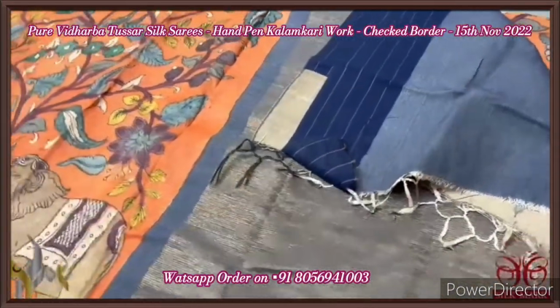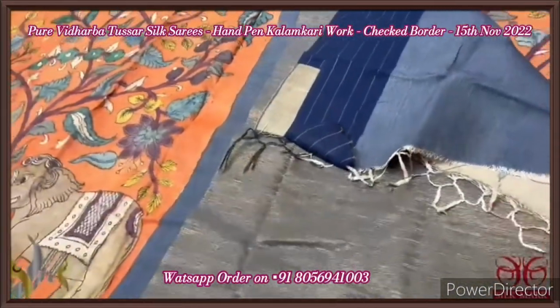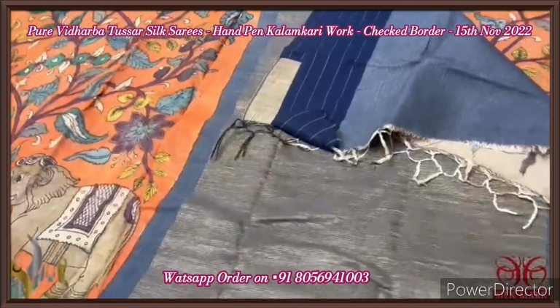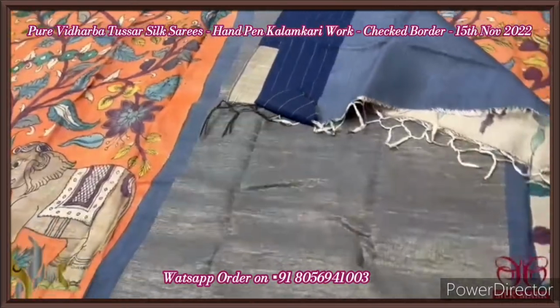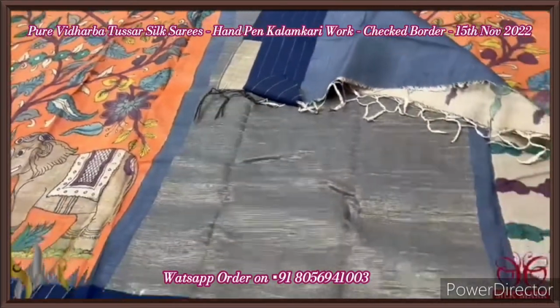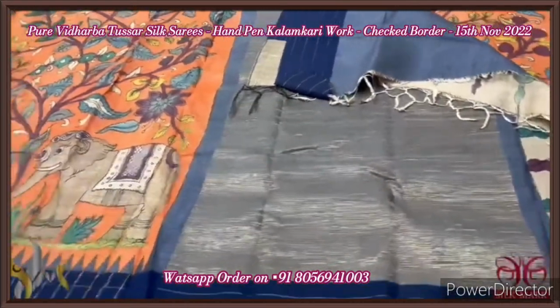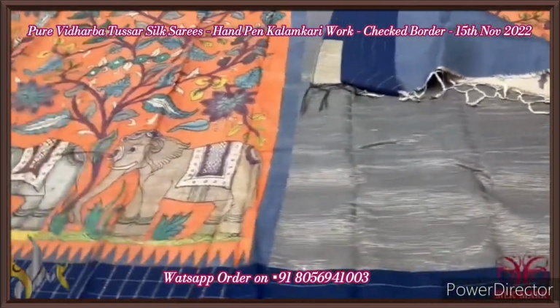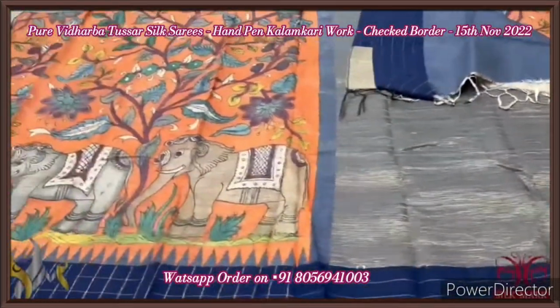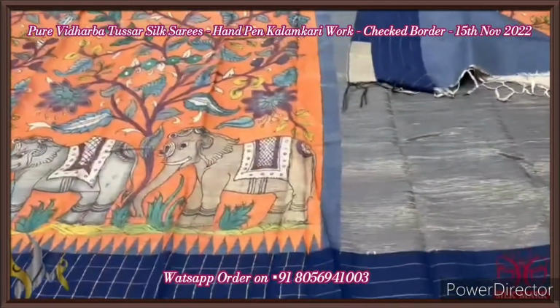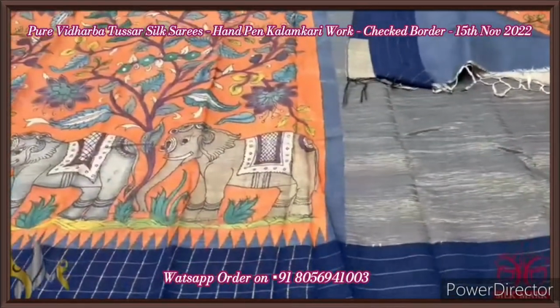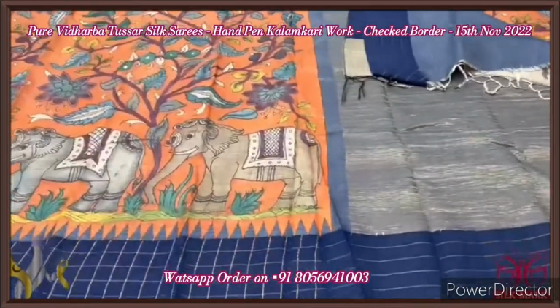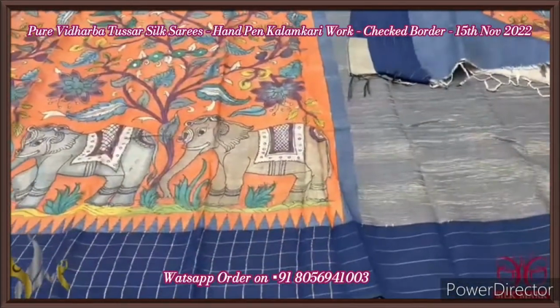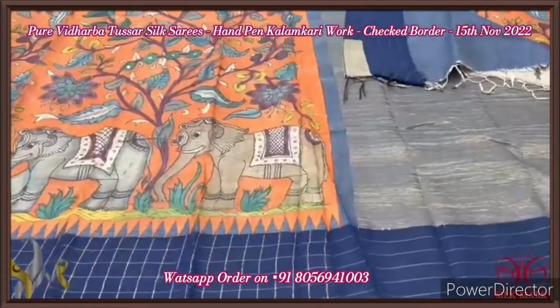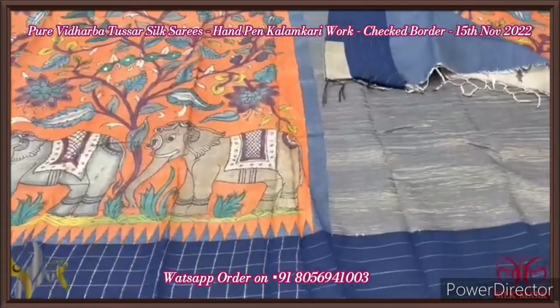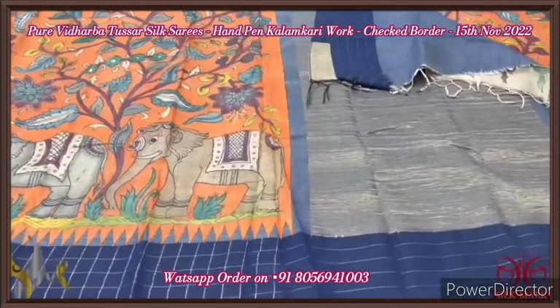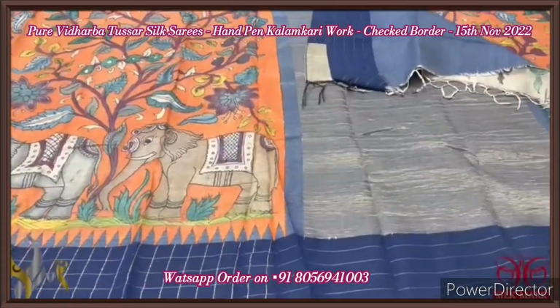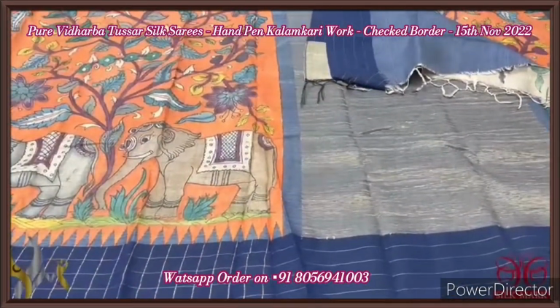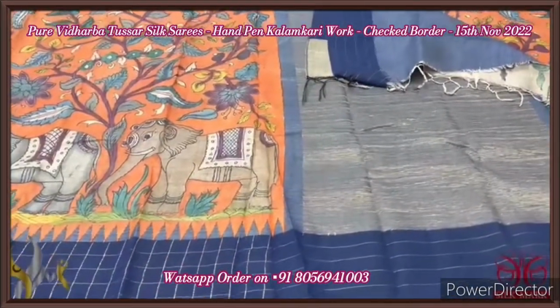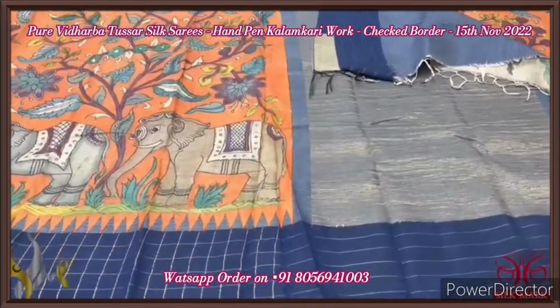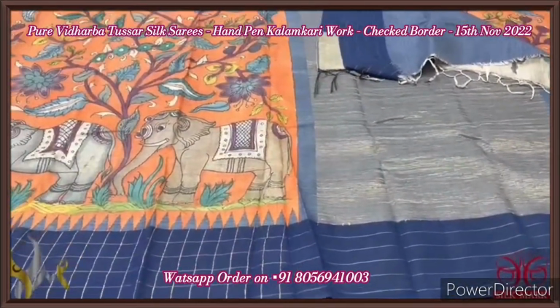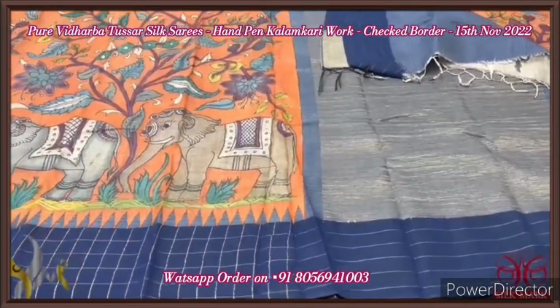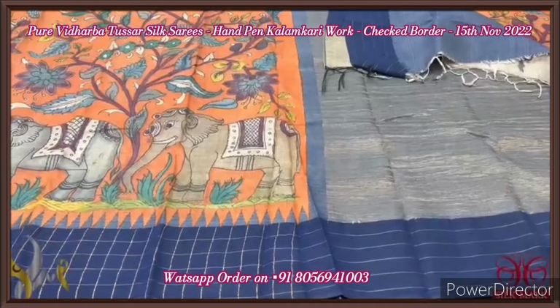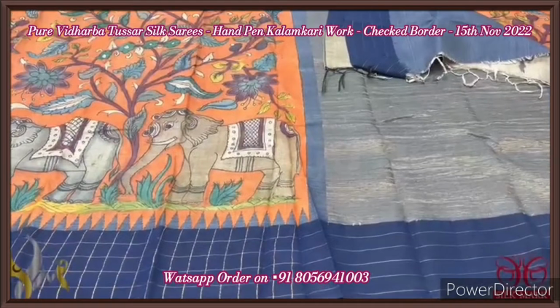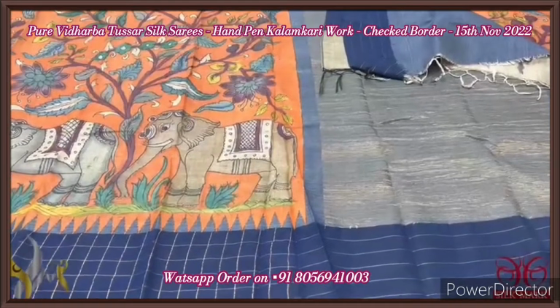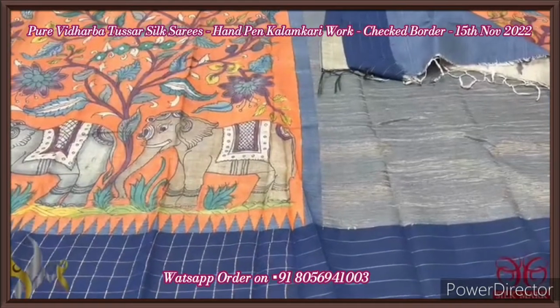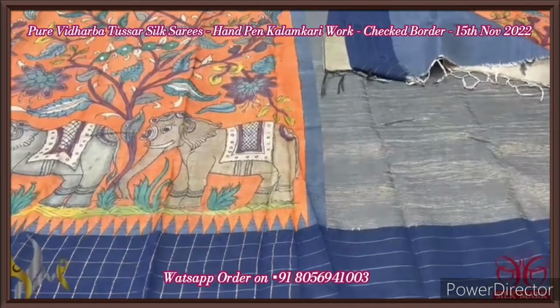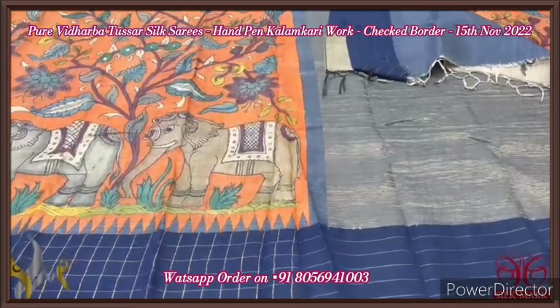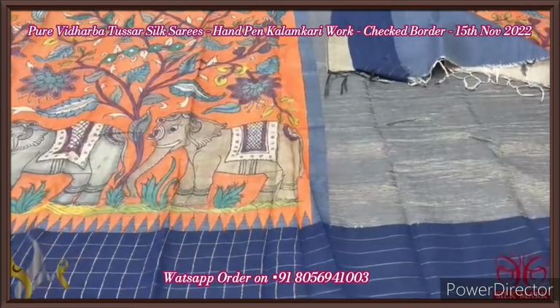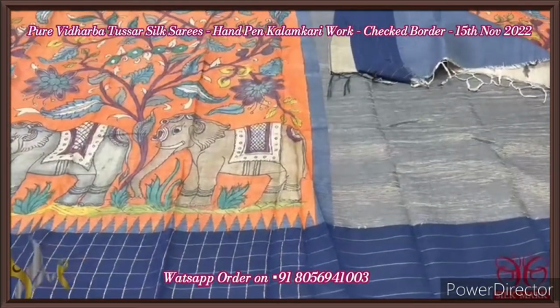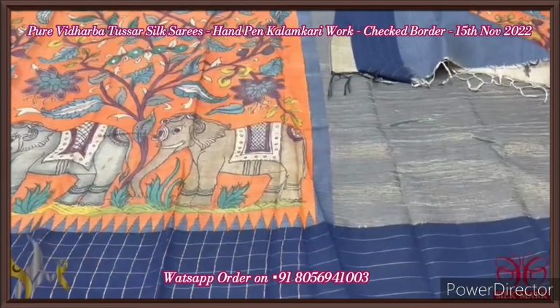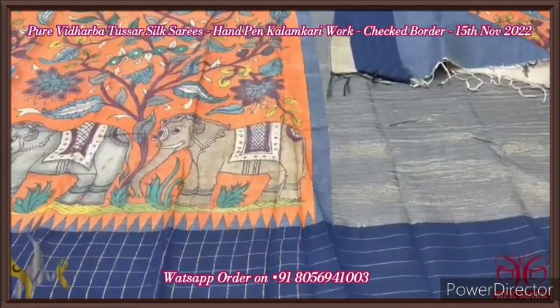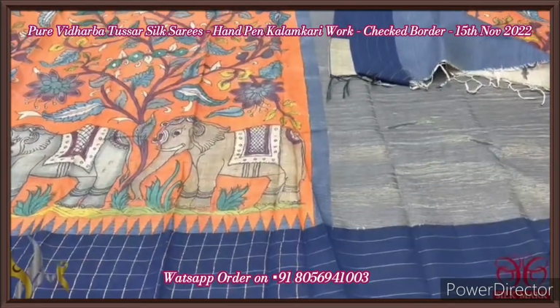Excellent saree — very different combination, completely painted using natural vegetable dyes. It's an authentic Penkalankari on Tasa Vidarbha and it comes with authentic silk.